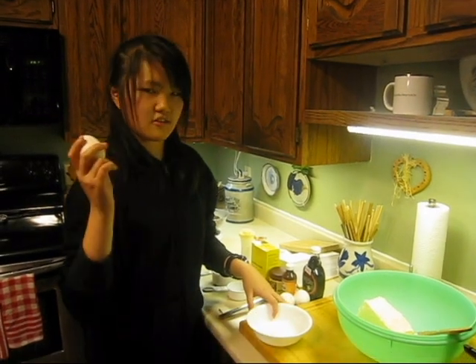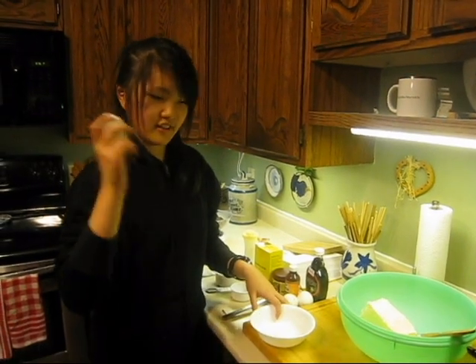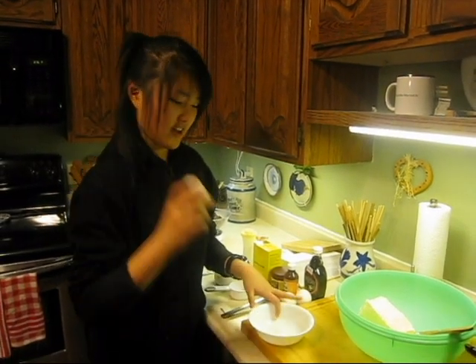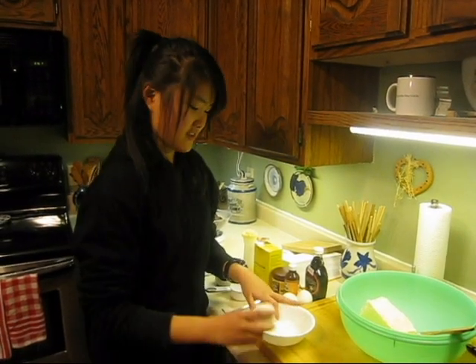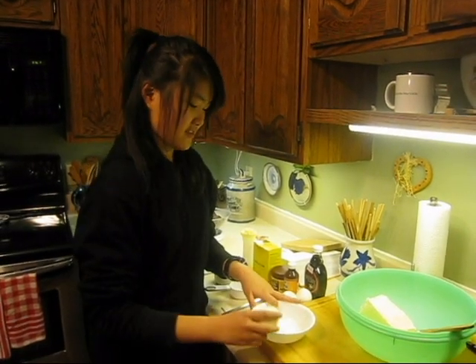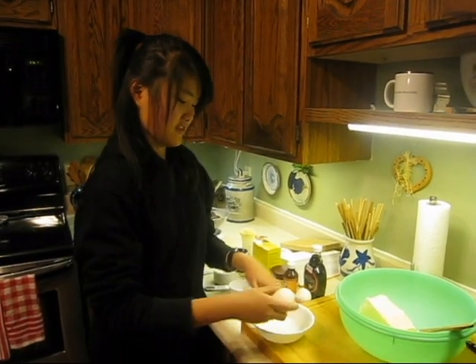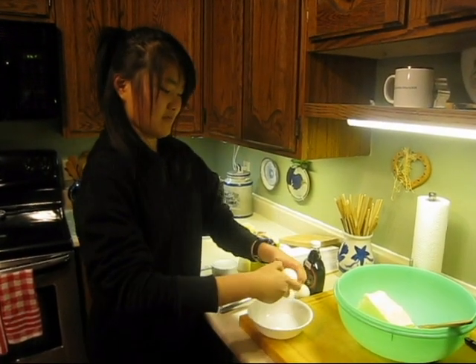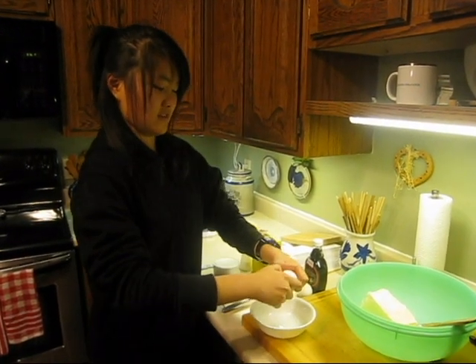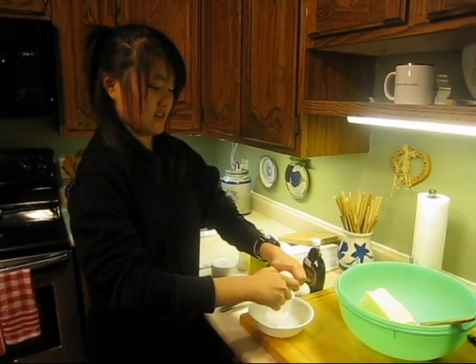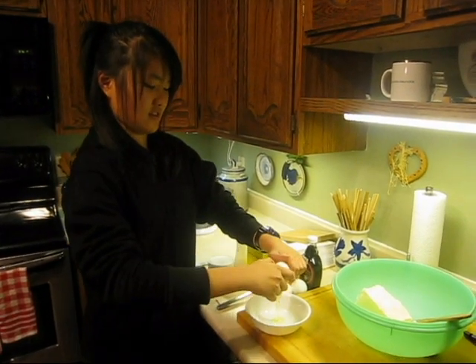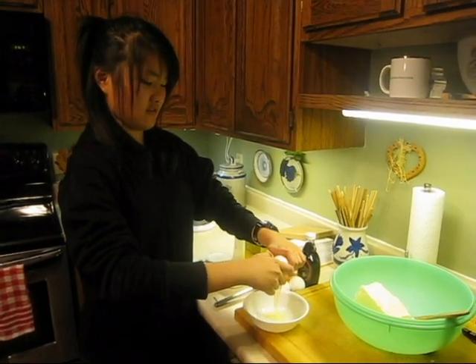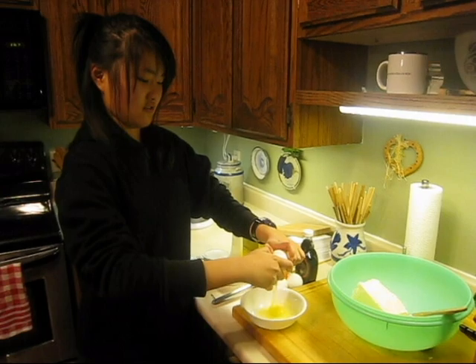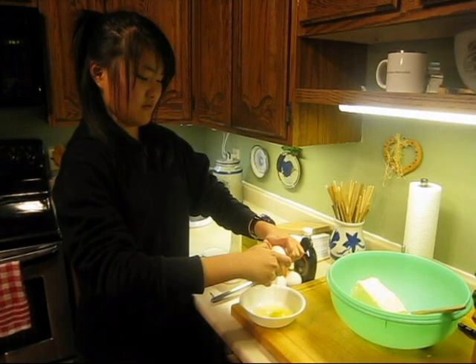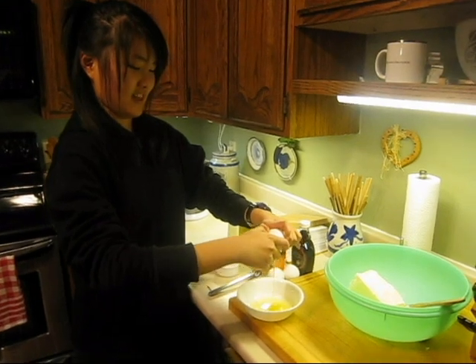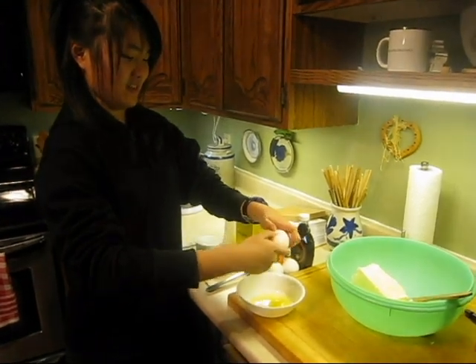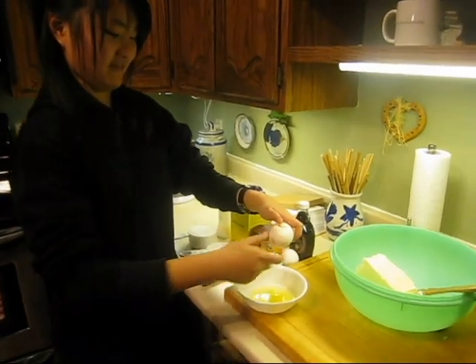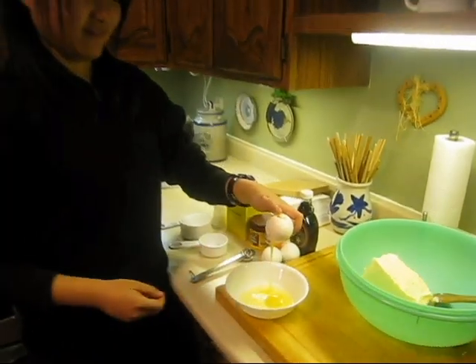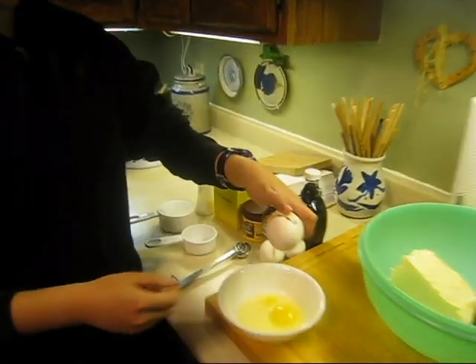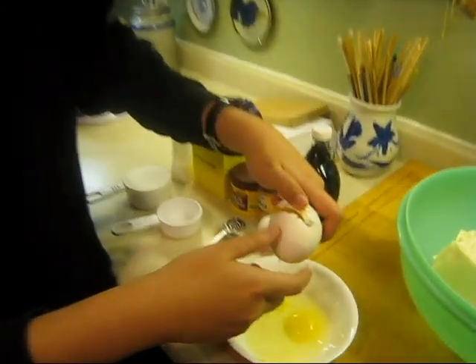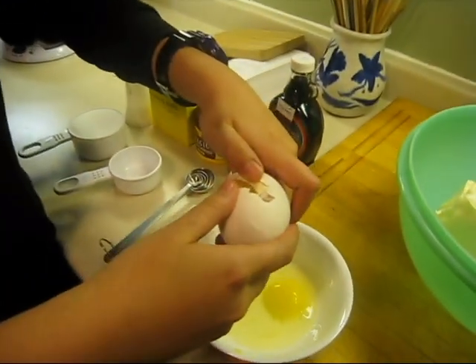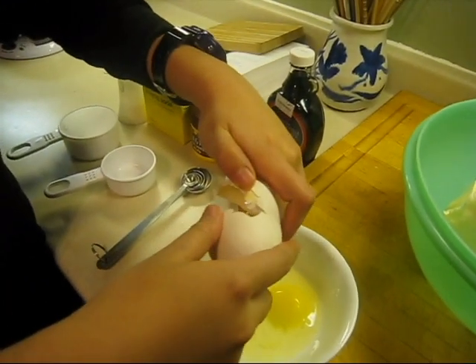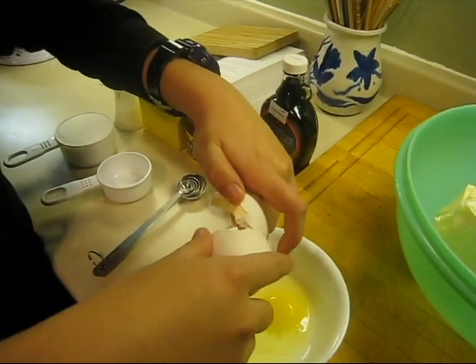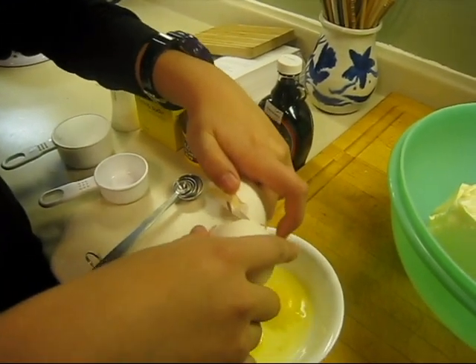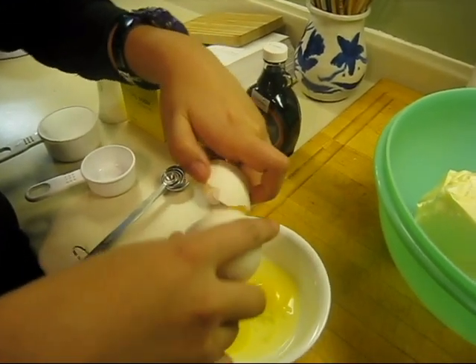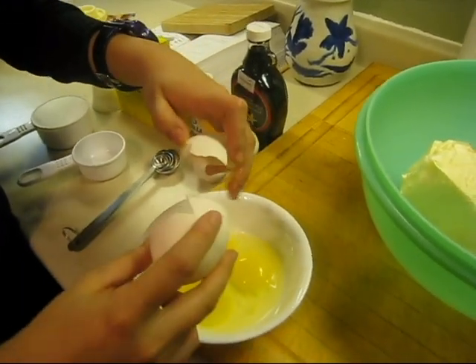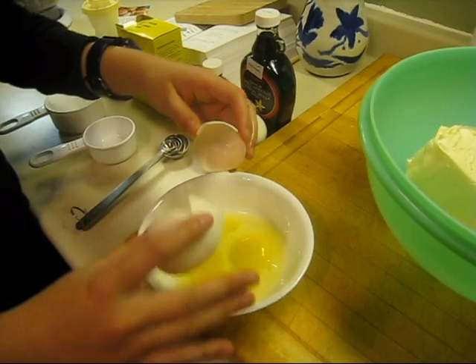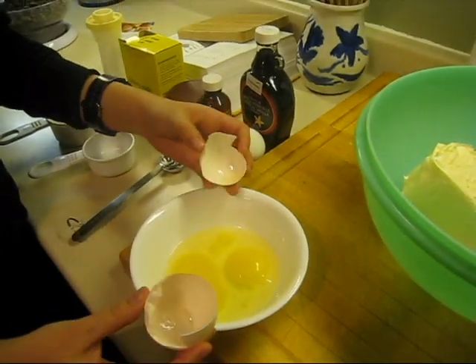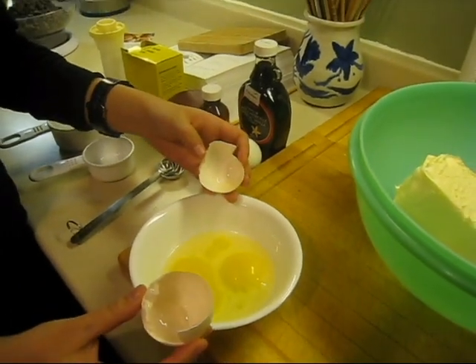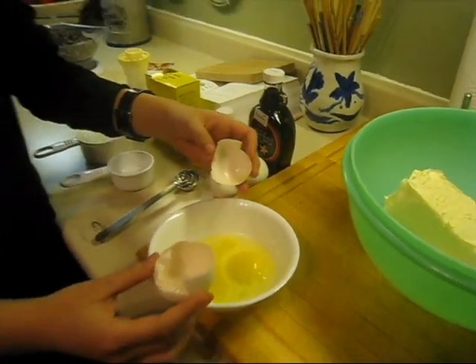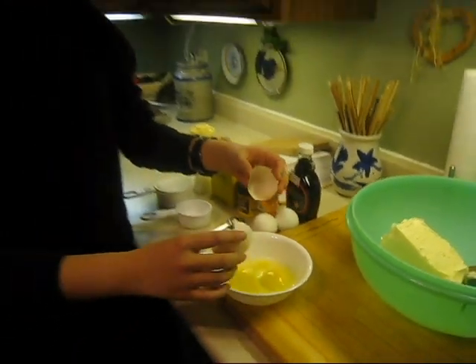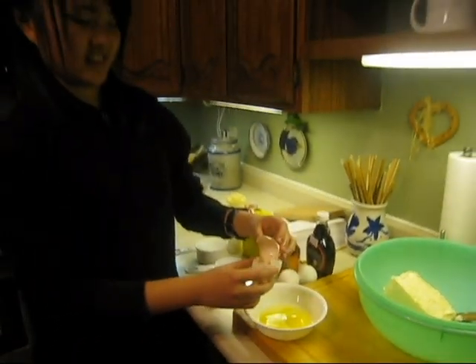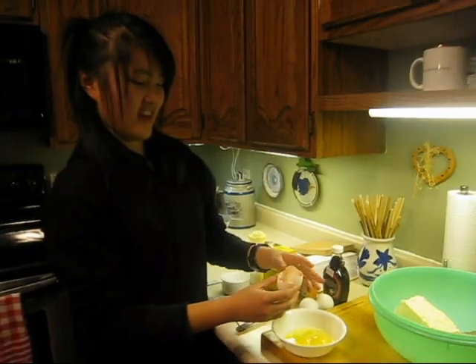Crack the egg. There's one. And guess what, there's another one! Two yolks. Yay!